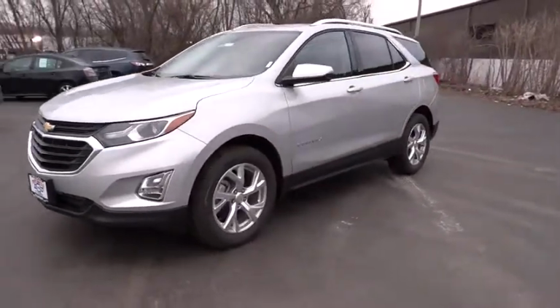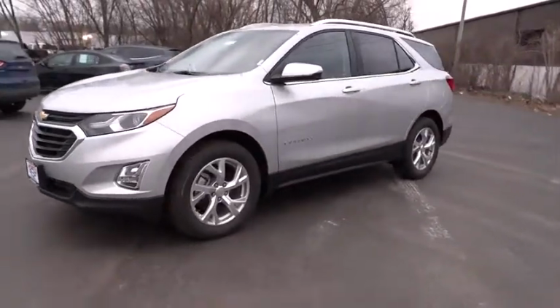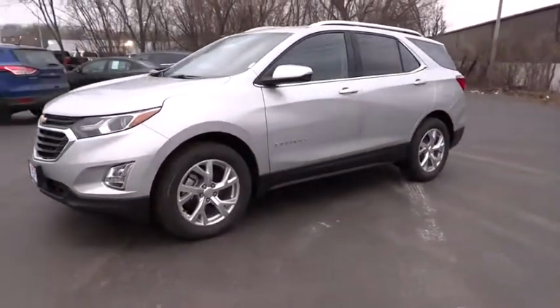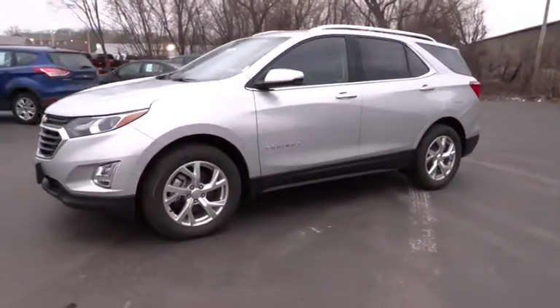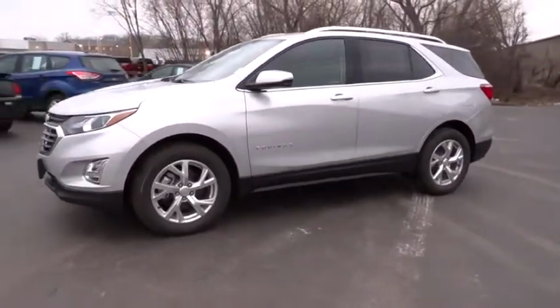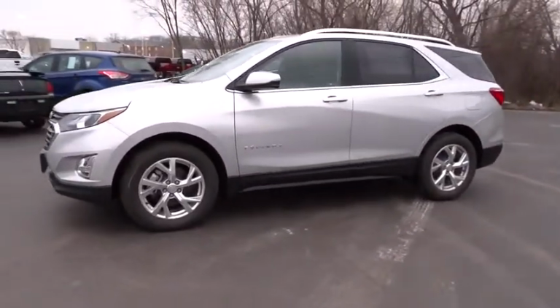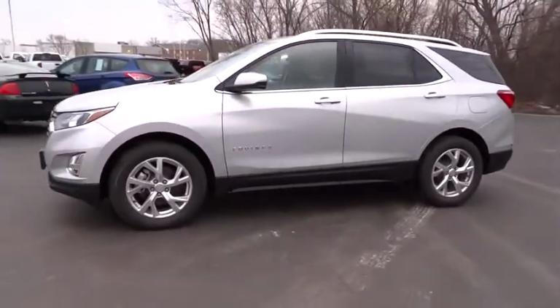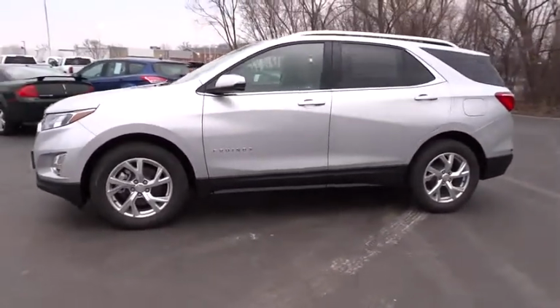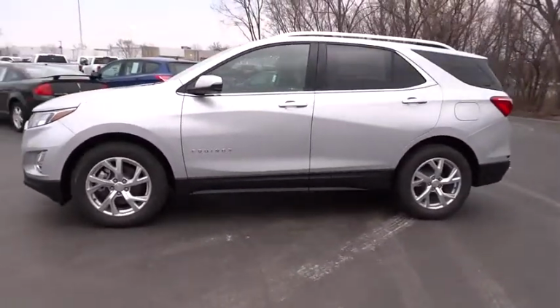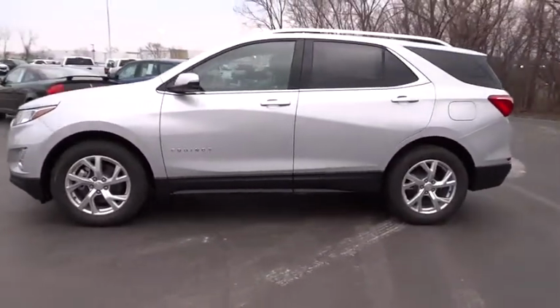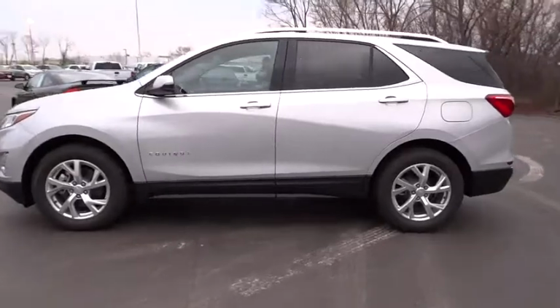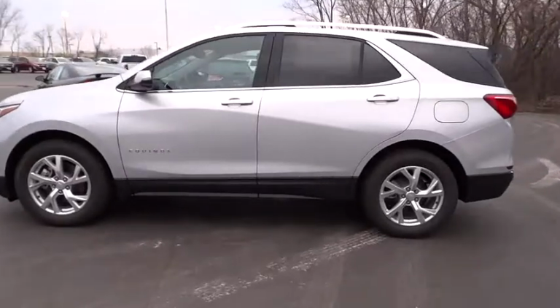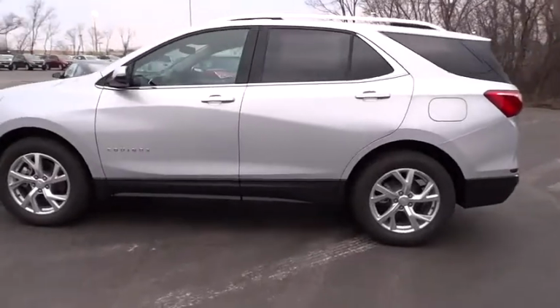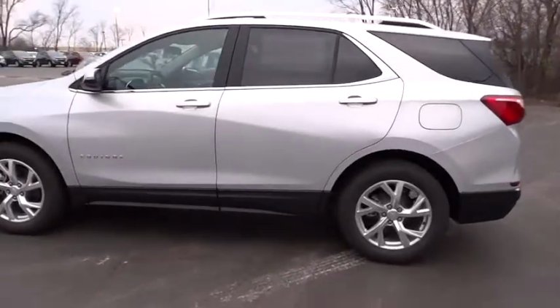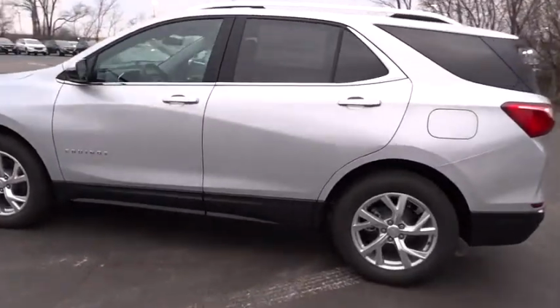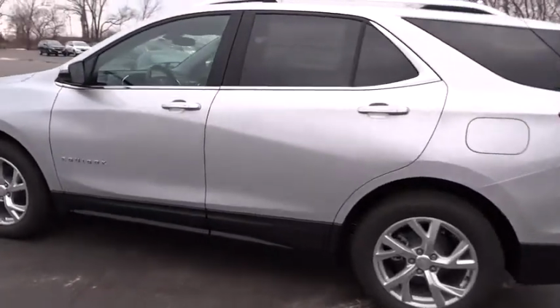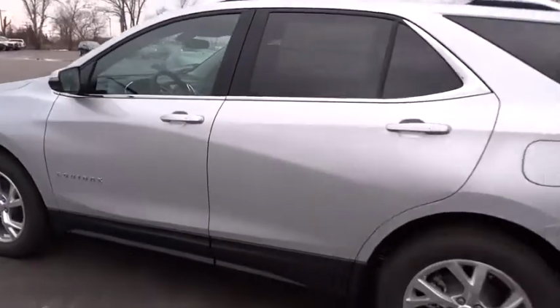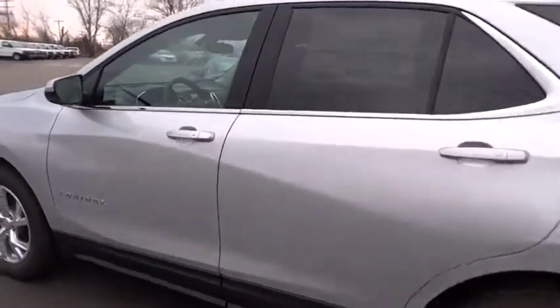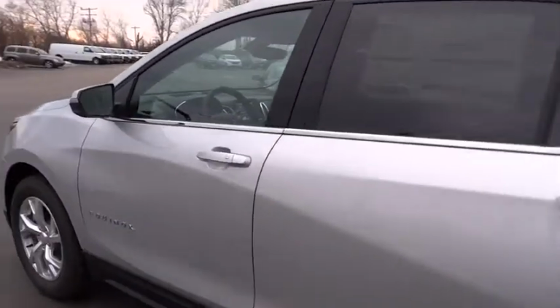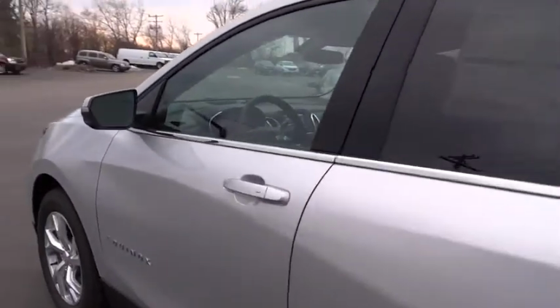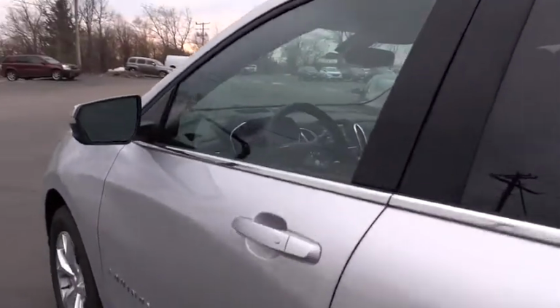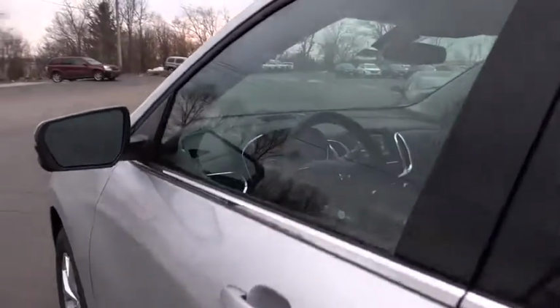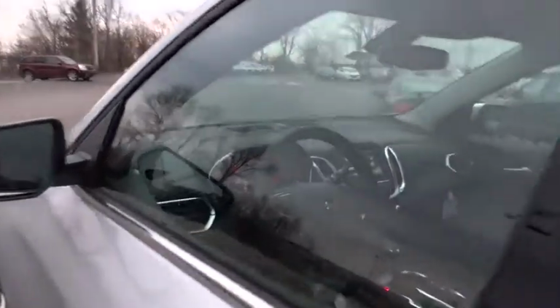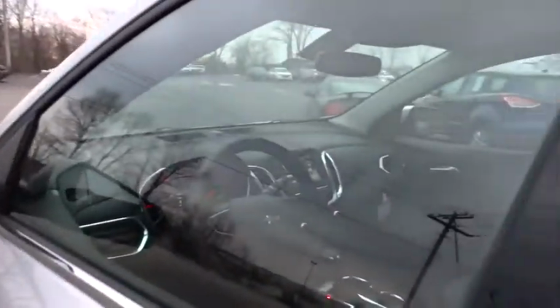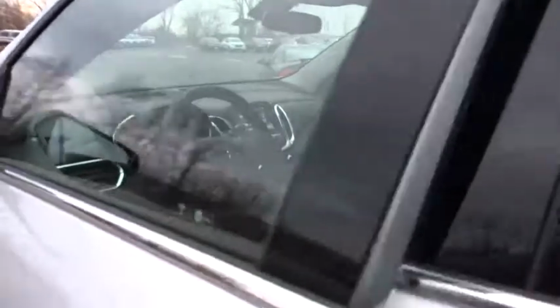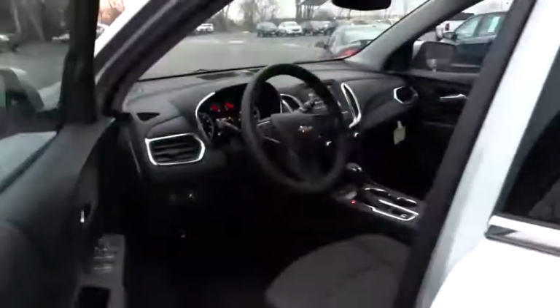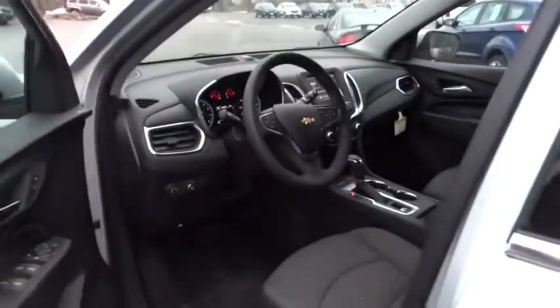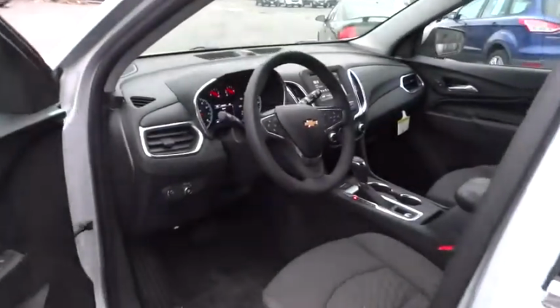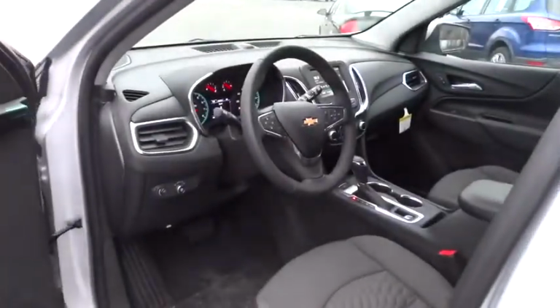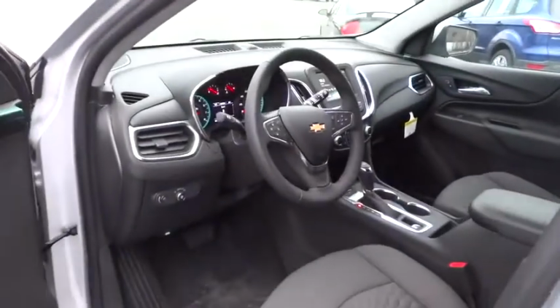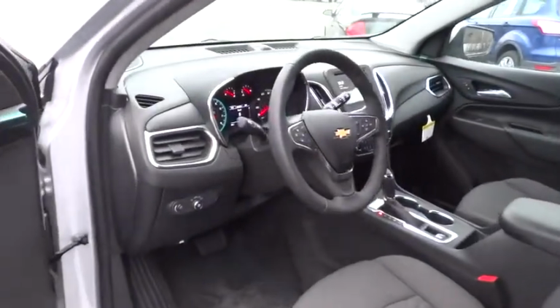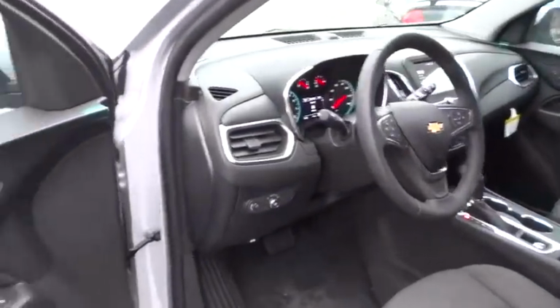Here are some of this vehicle's great options: stability control, steering wheel audio controls, keyless entry, traction control, remote start, anti-lock braking system, tow hitch, and backup camera.